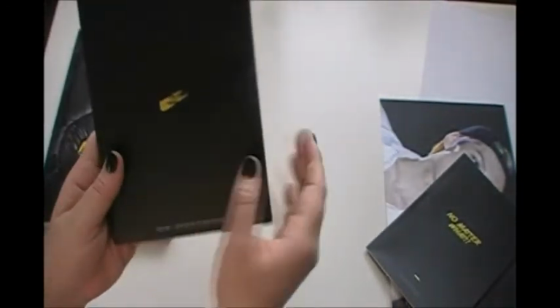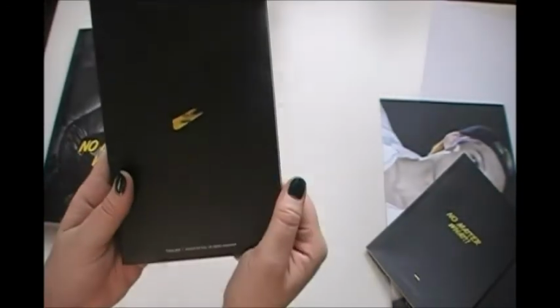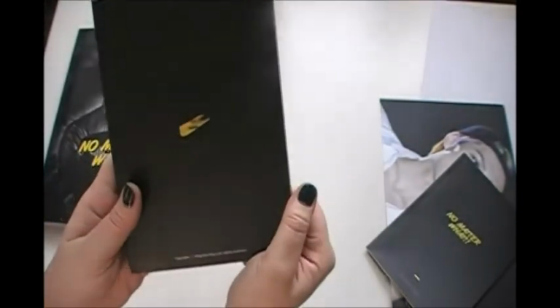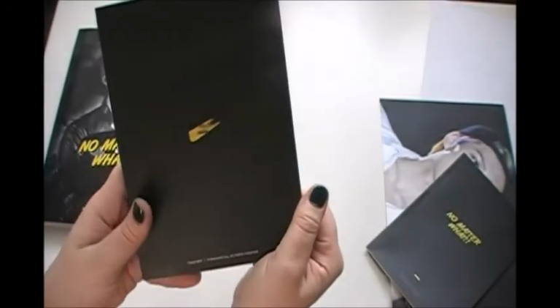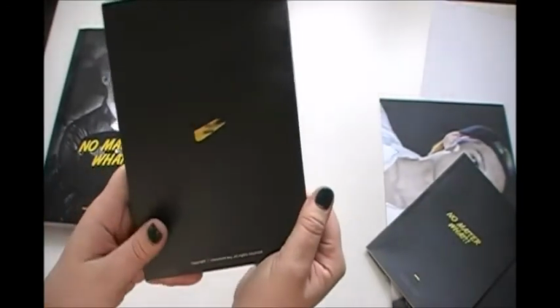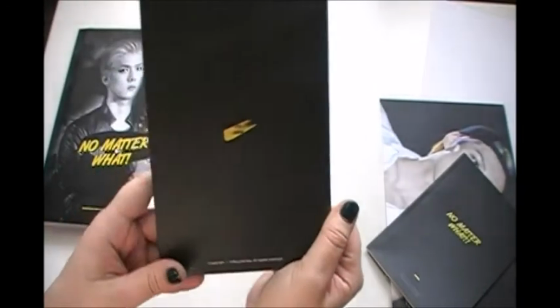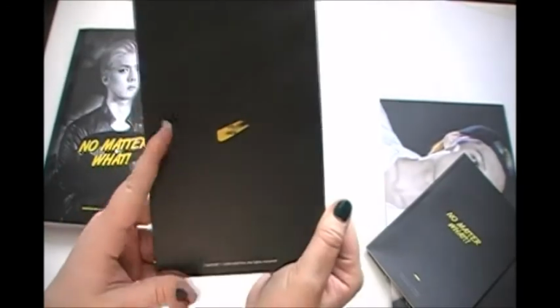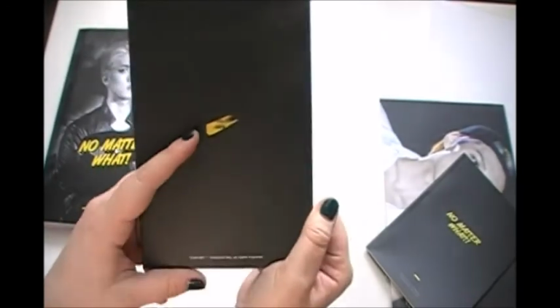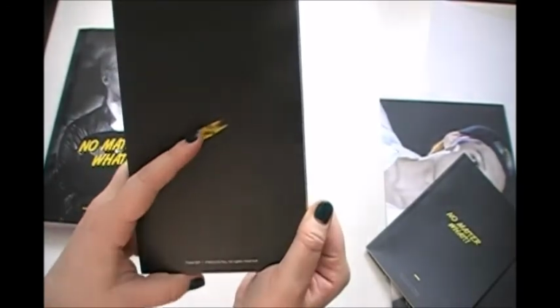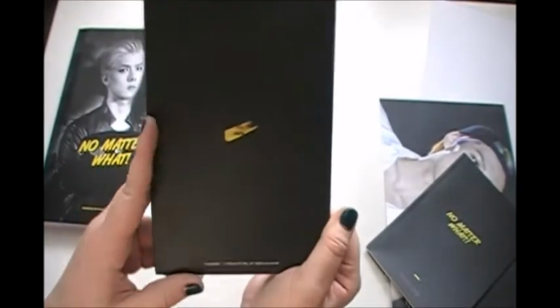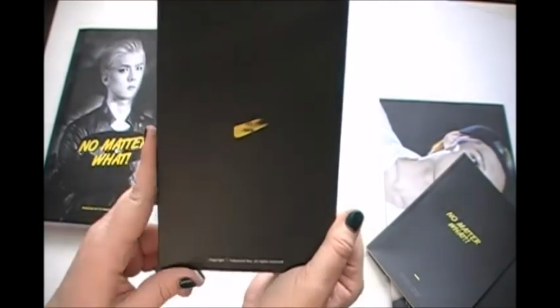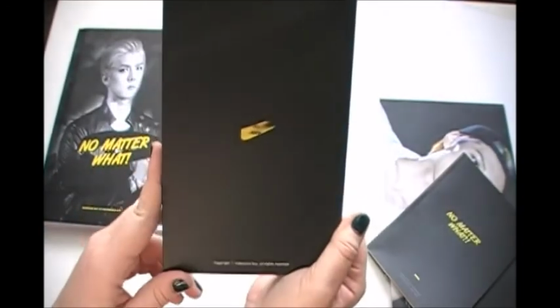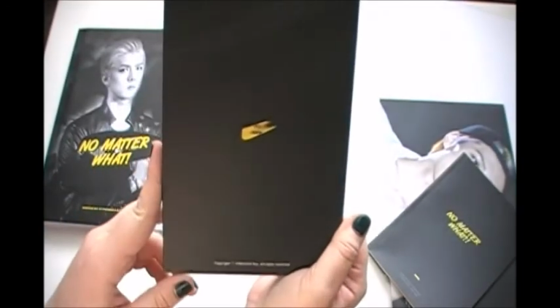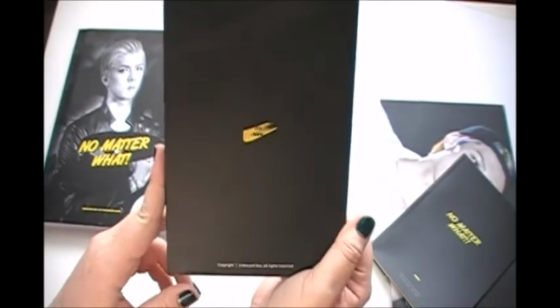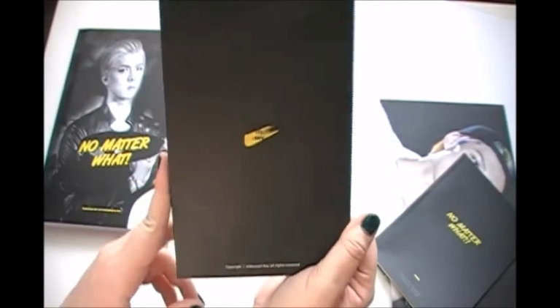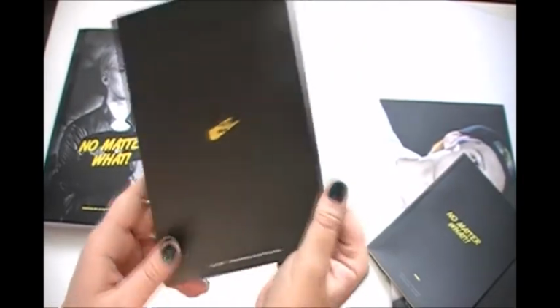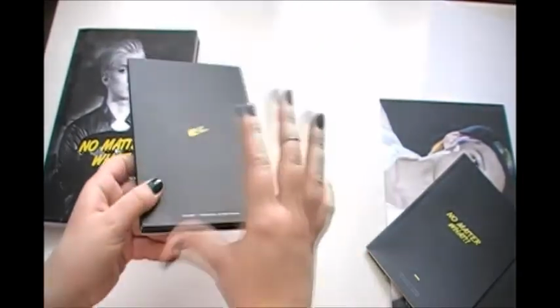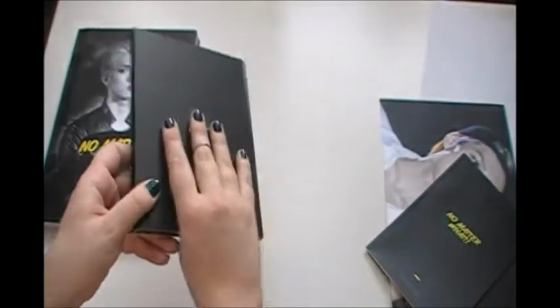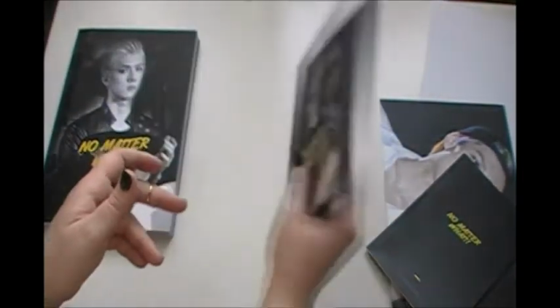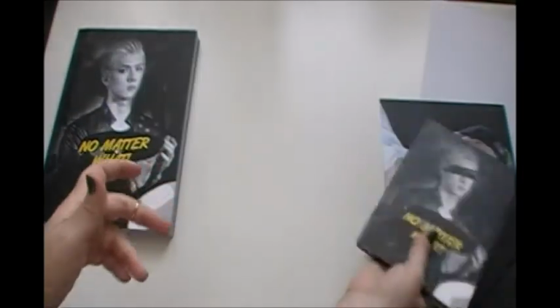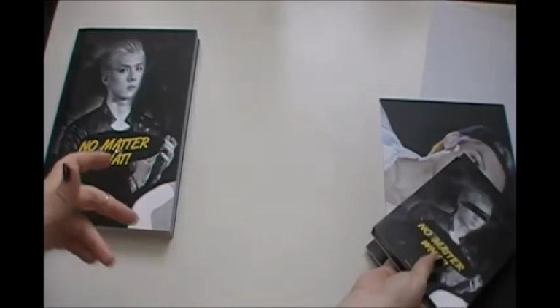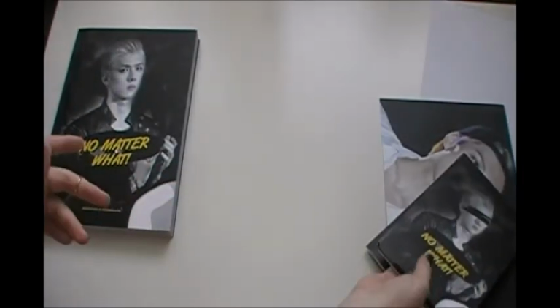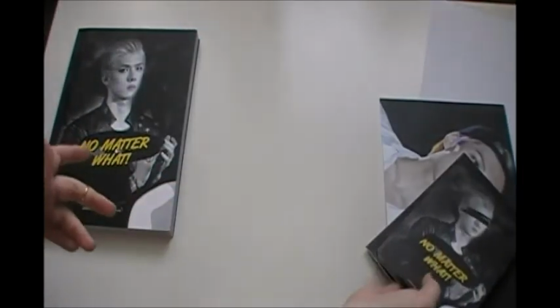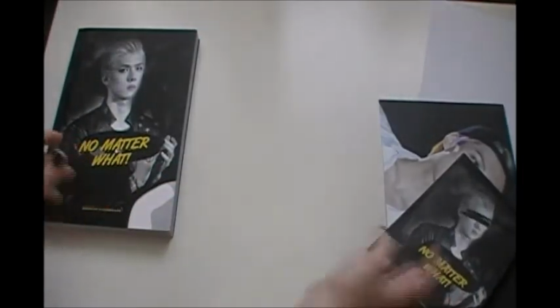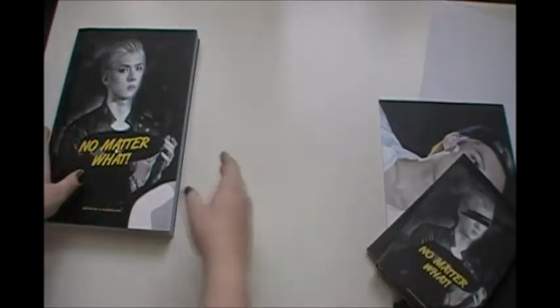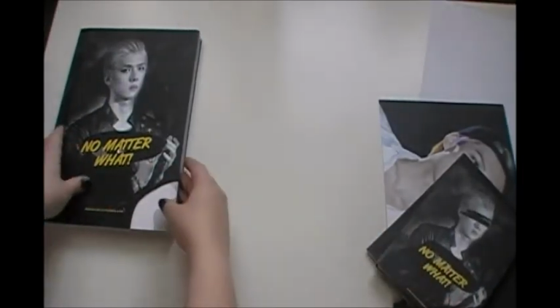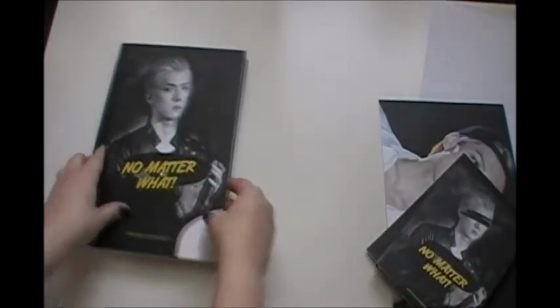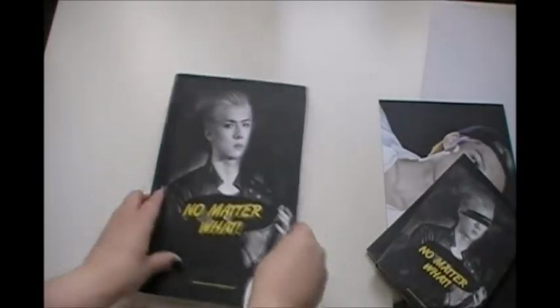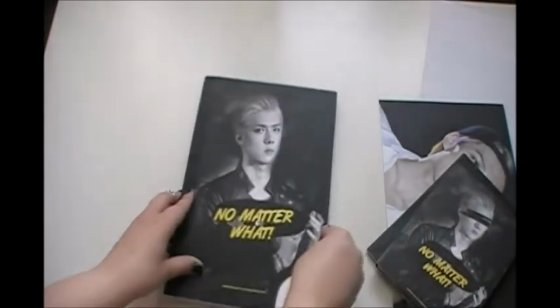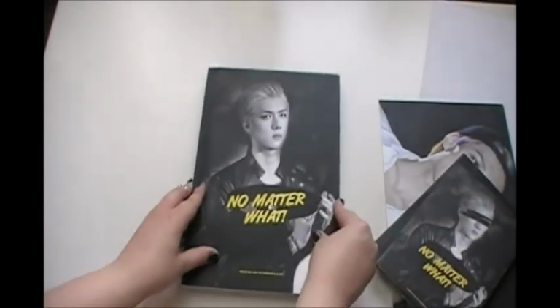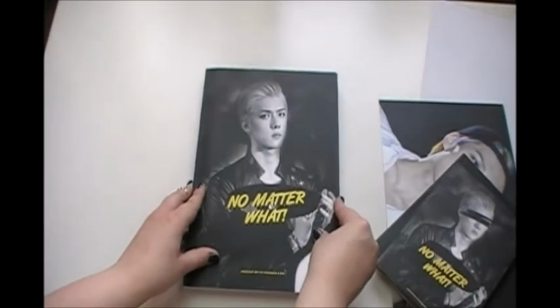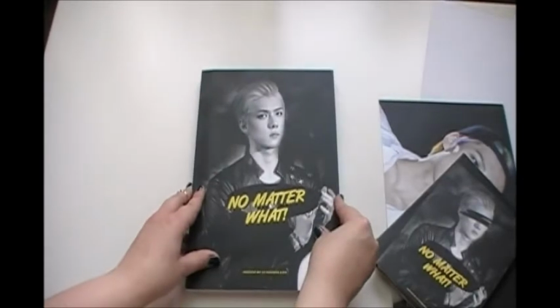Here's the bag. It says DVD, no matter what. And last but not least, the photobook.